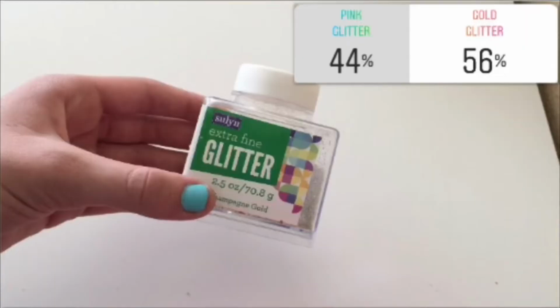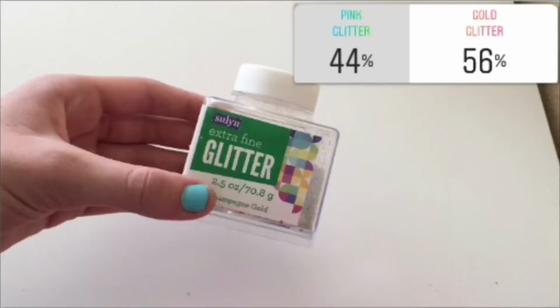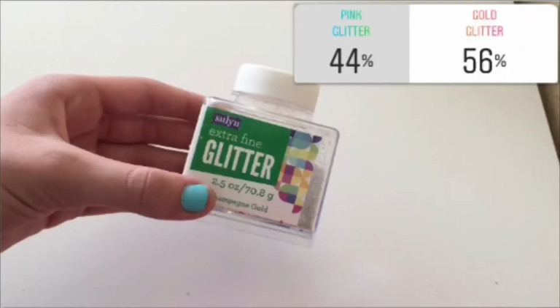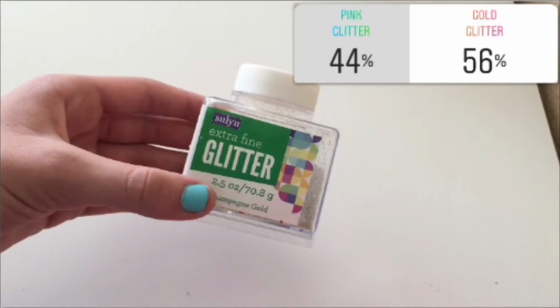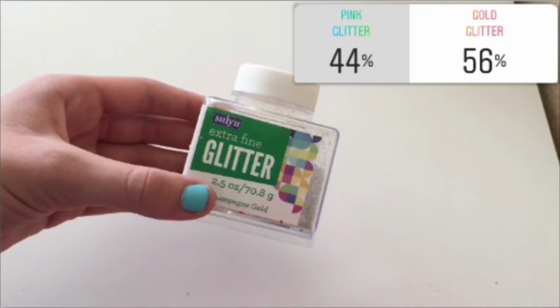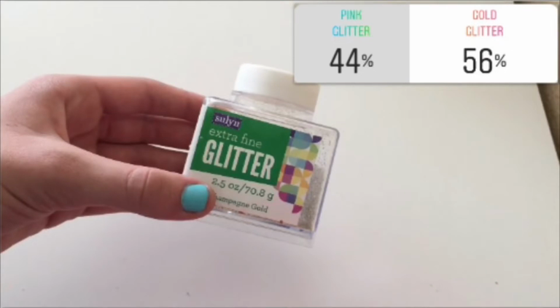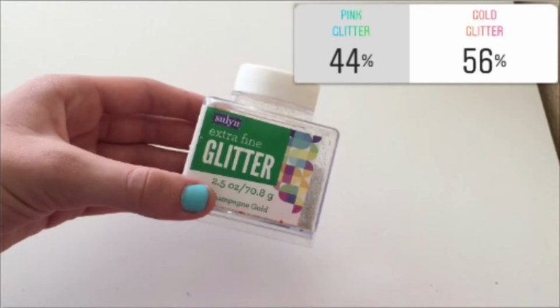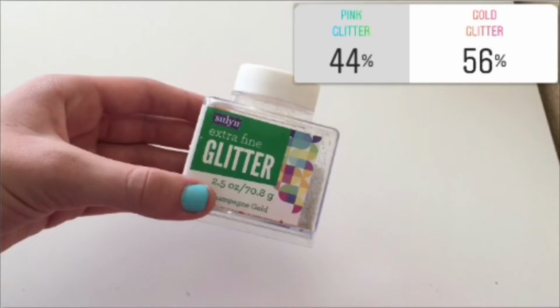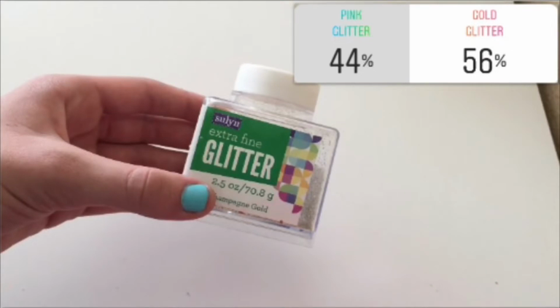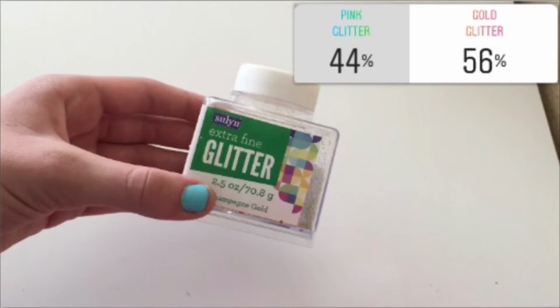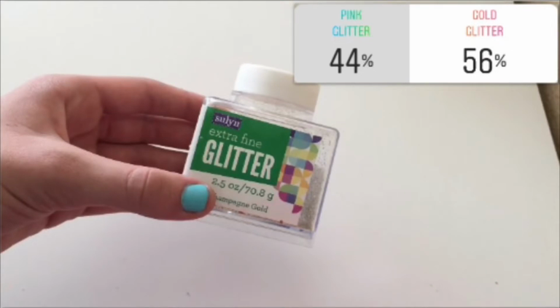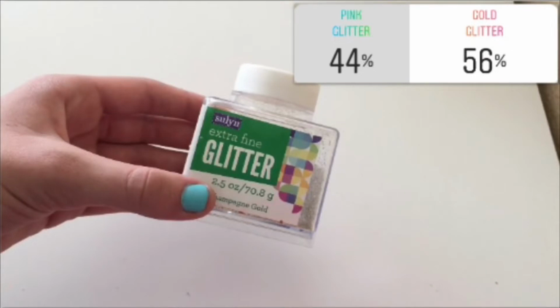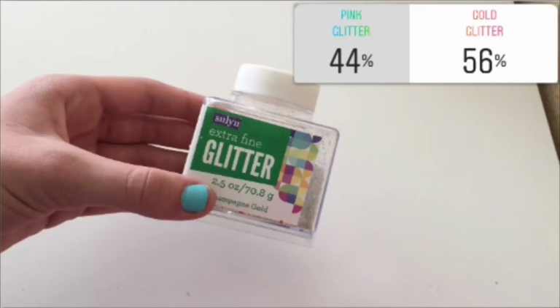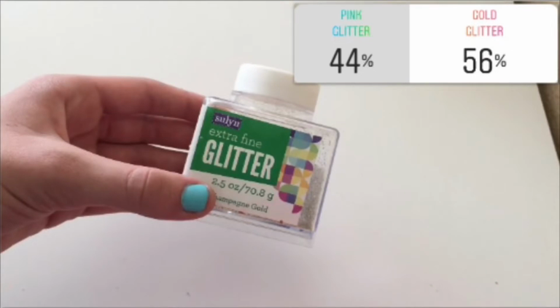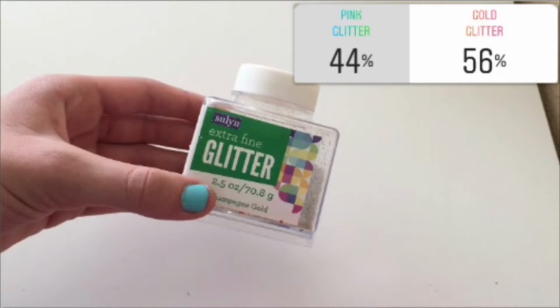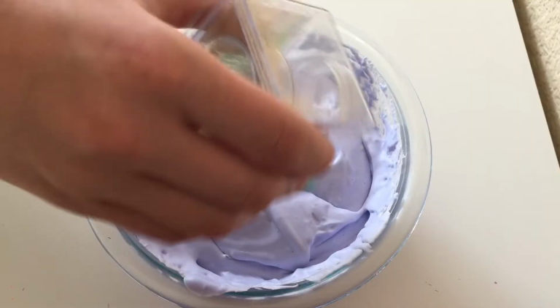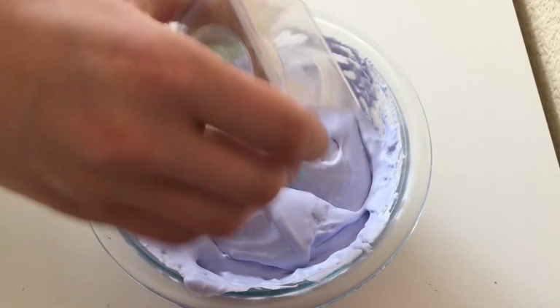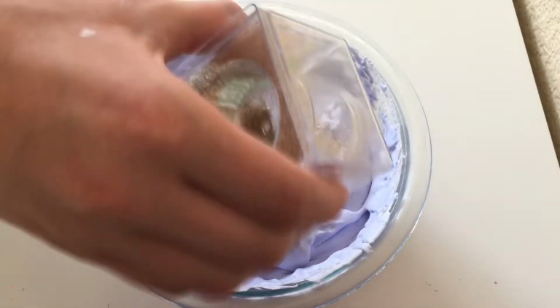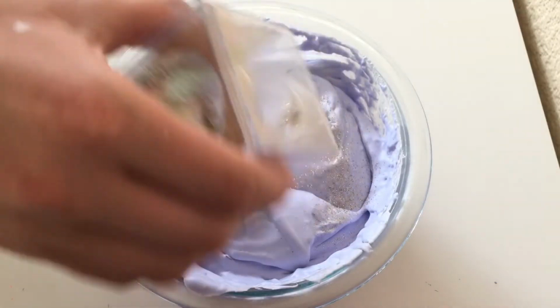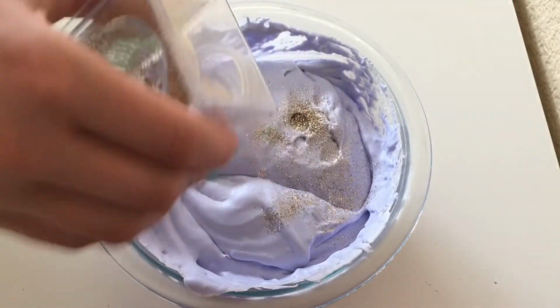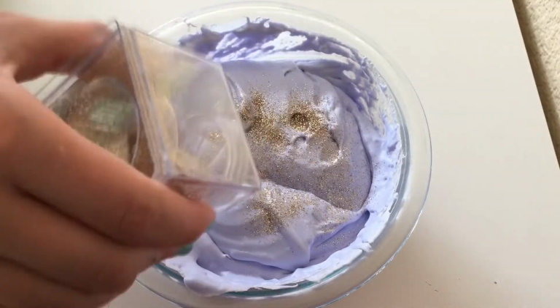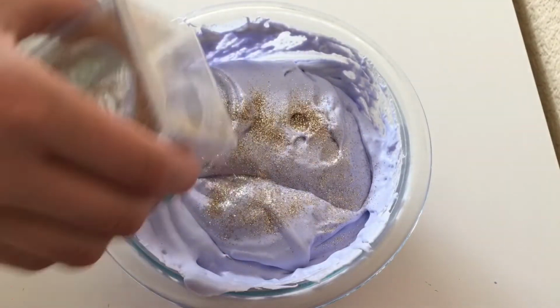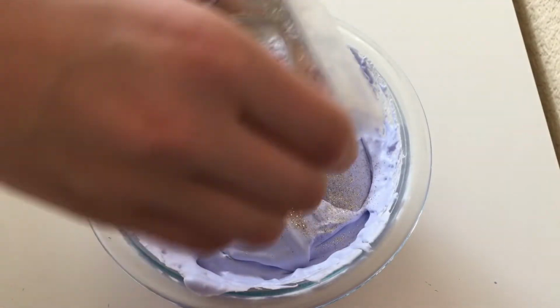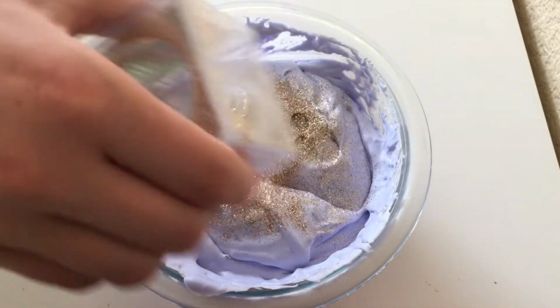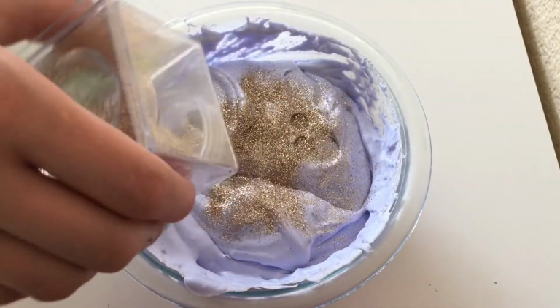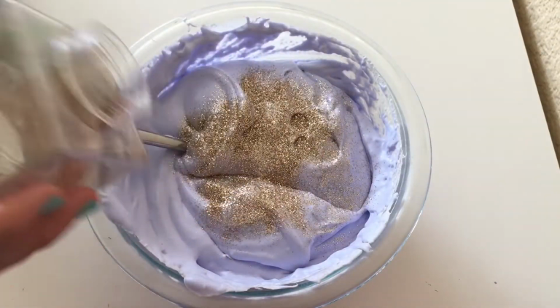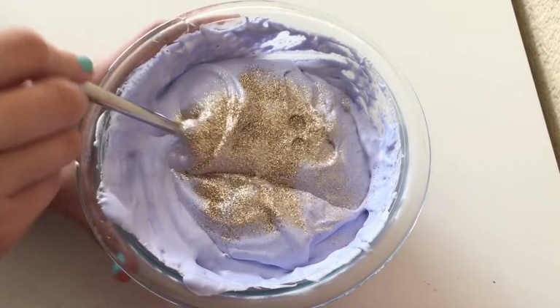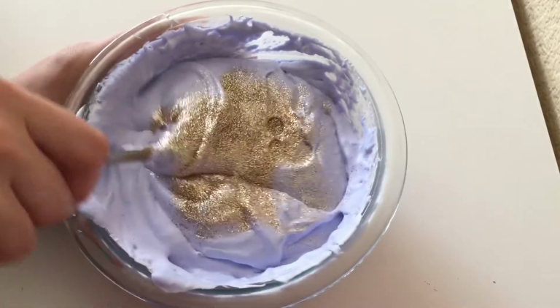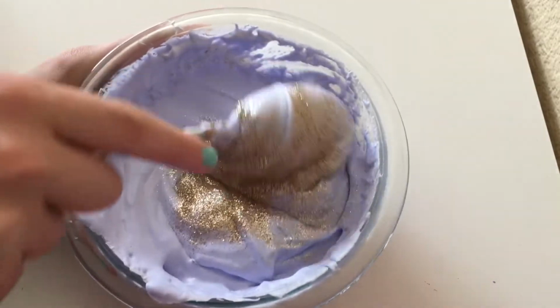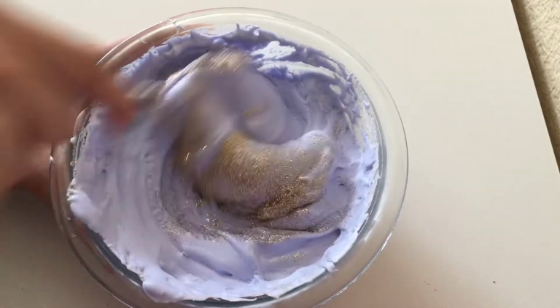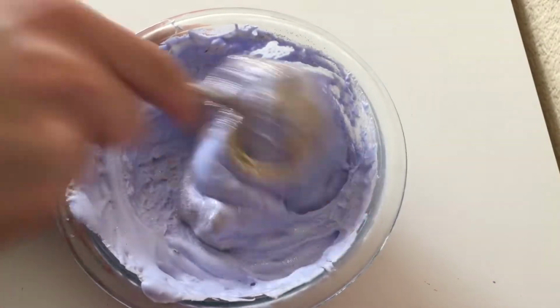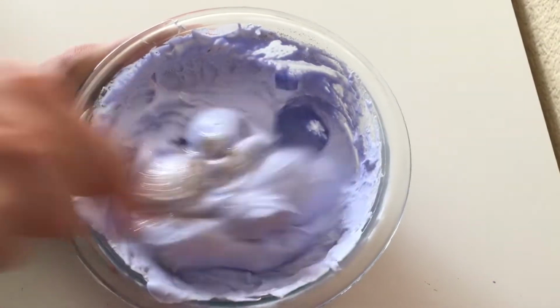This next poll is really close — it's pink glitter versus gold glitter, and 56% voted for gold glitter and 44% voted for pink glitter. This slime is looking amazing, you guys. You are picking really good ingredients.